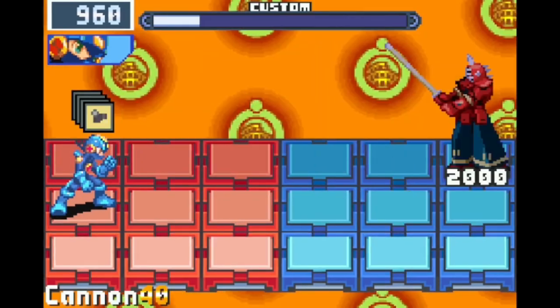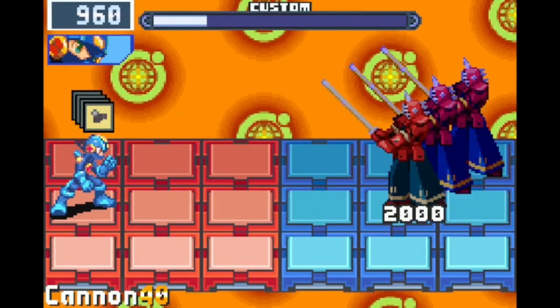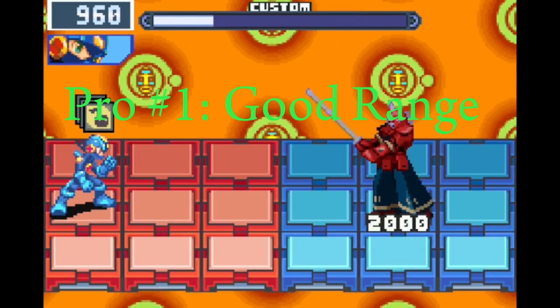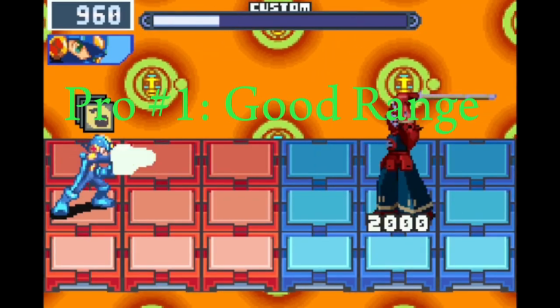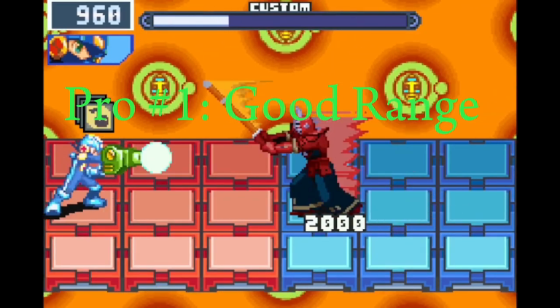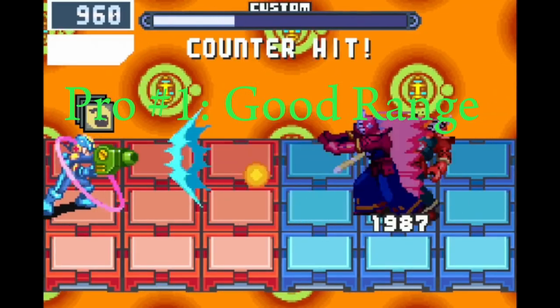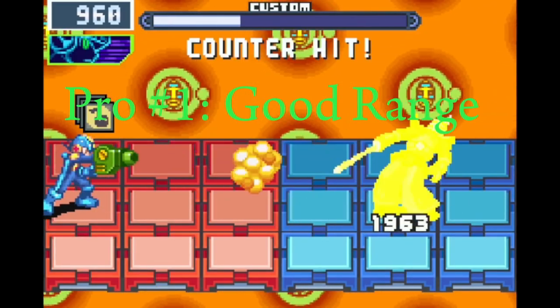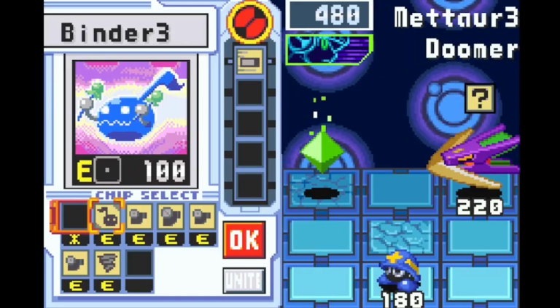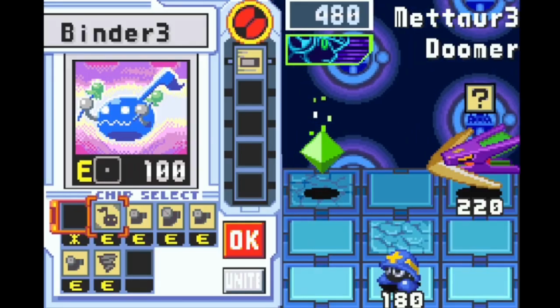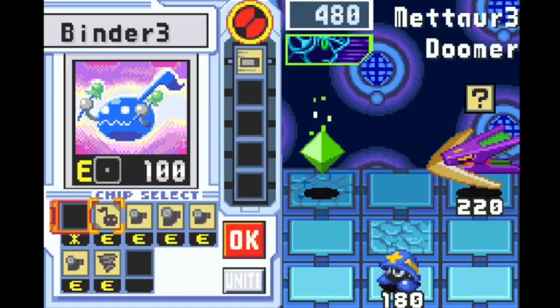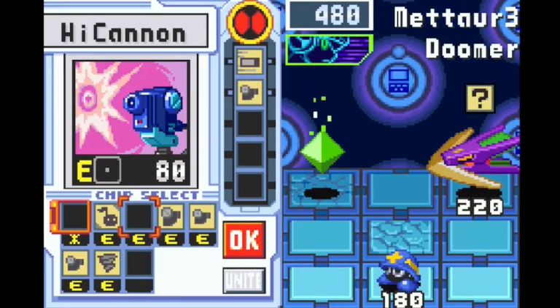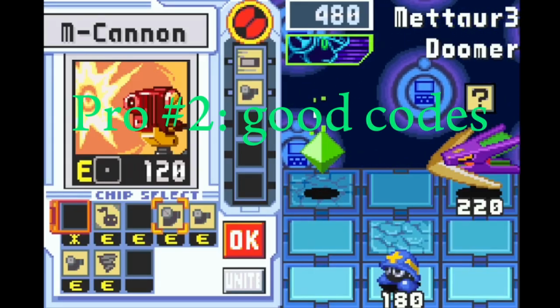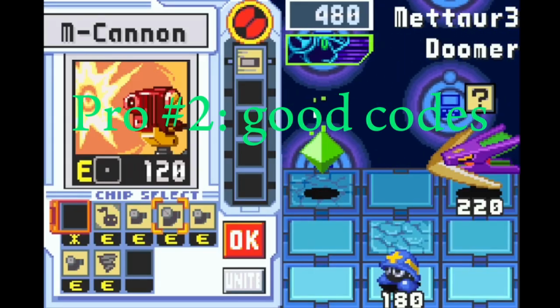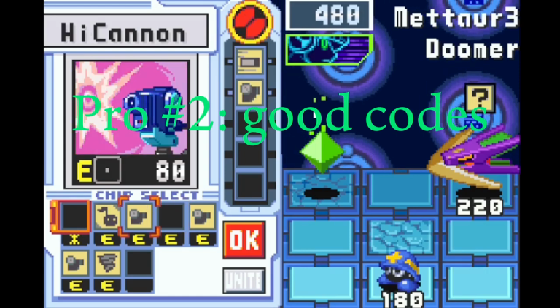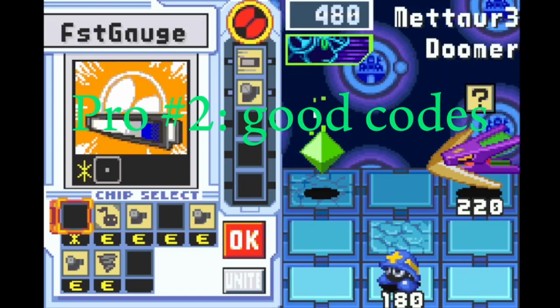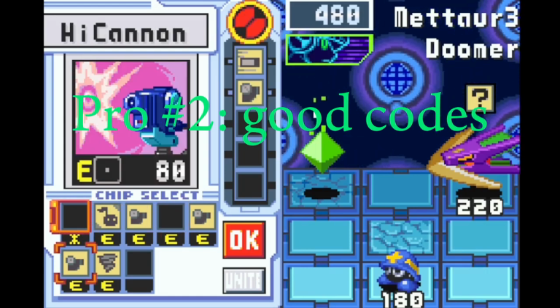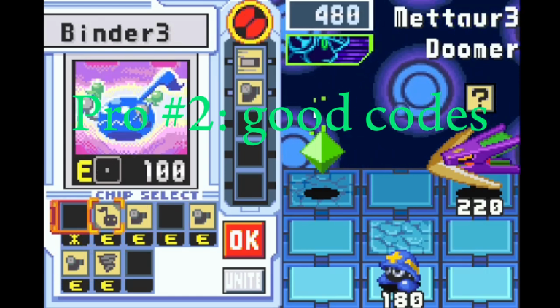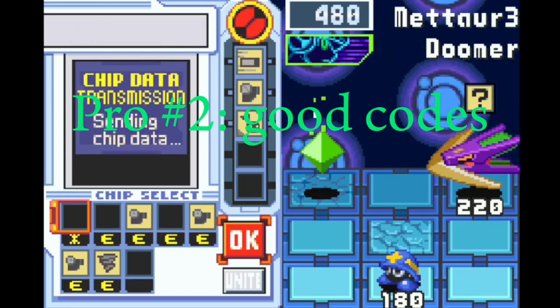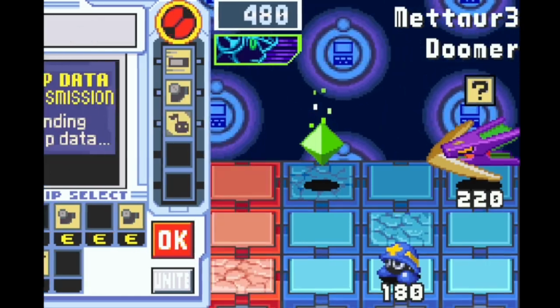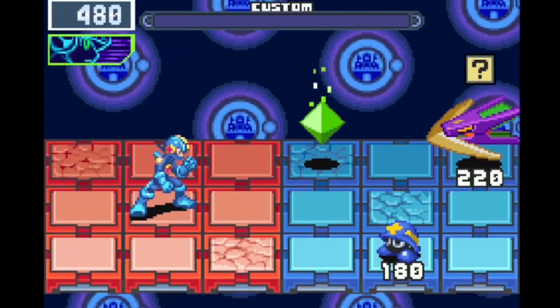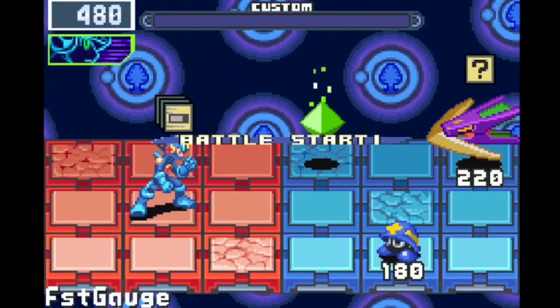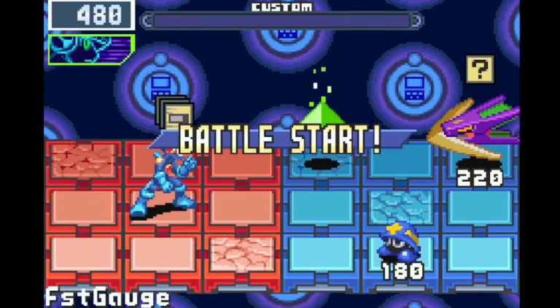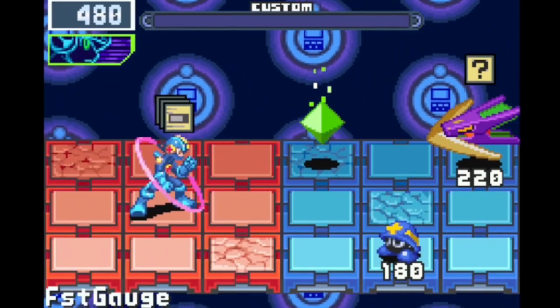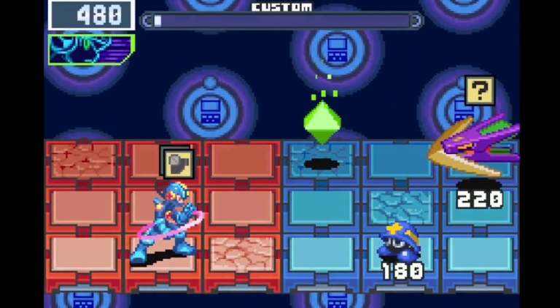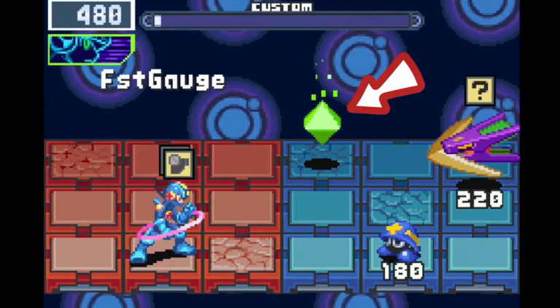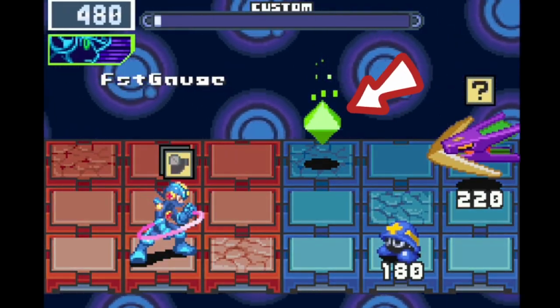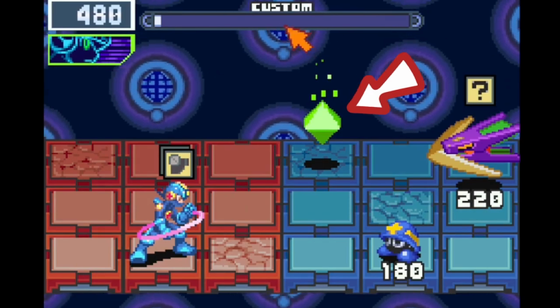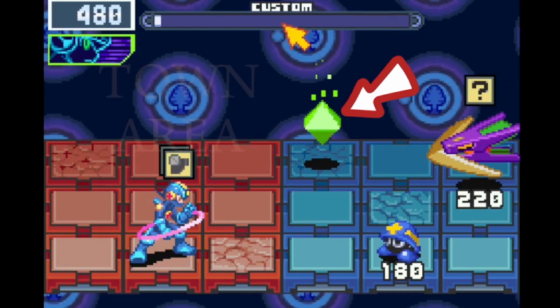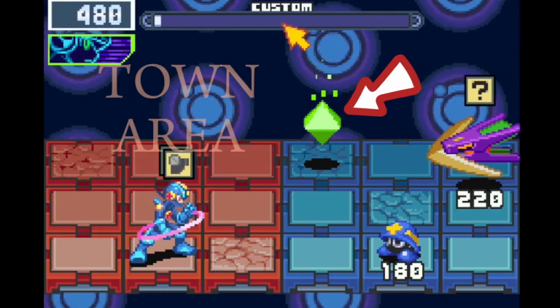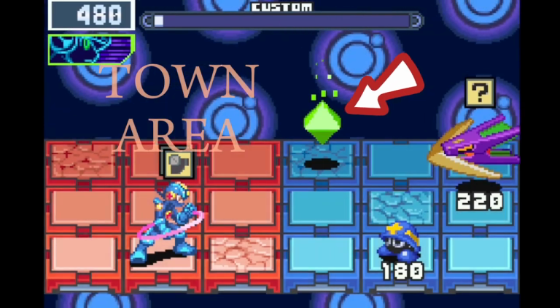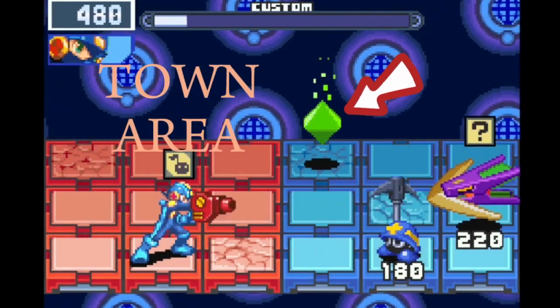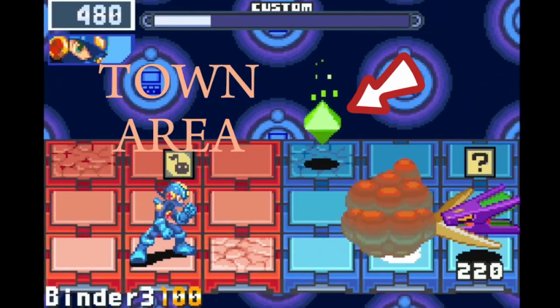In spite of this, there are a couple of pros. Number one, good range. Number two, good code spread and quite easy to obtain. The star chip of Cannon can notably be found in in-battle GMDs in Town Area, which is accessible quite early.